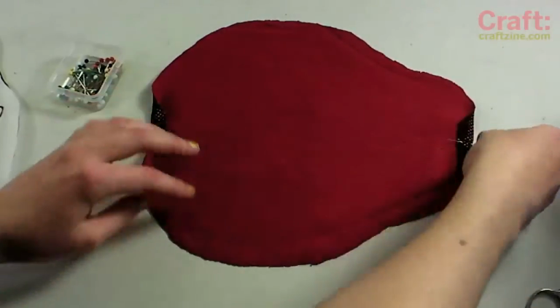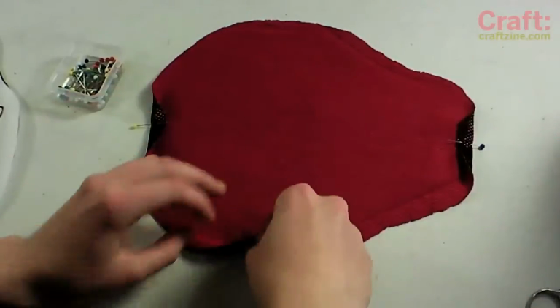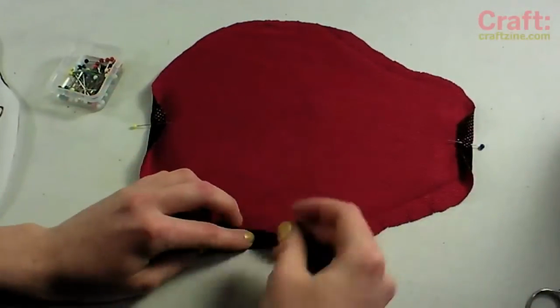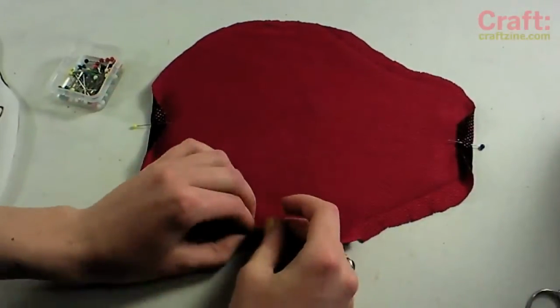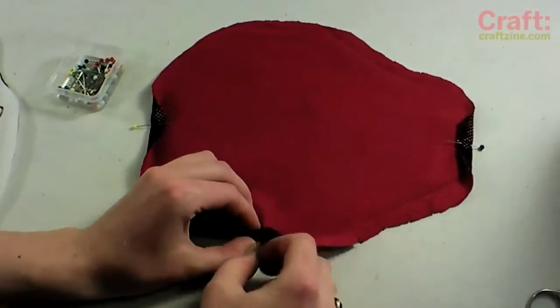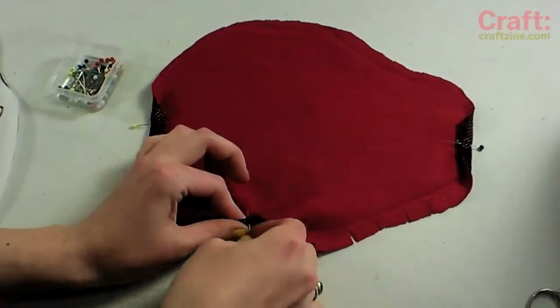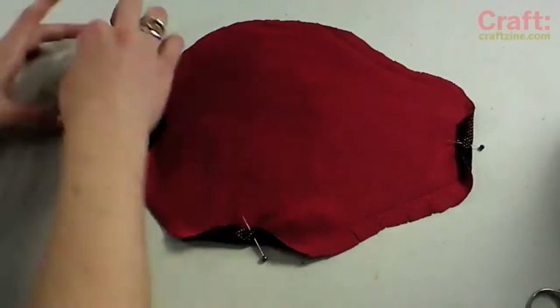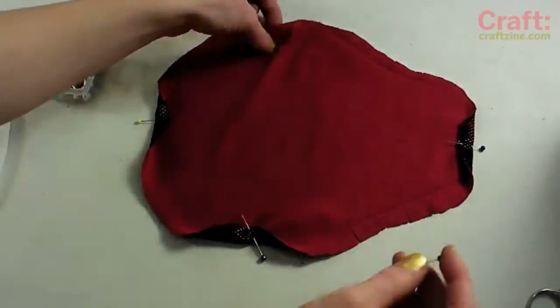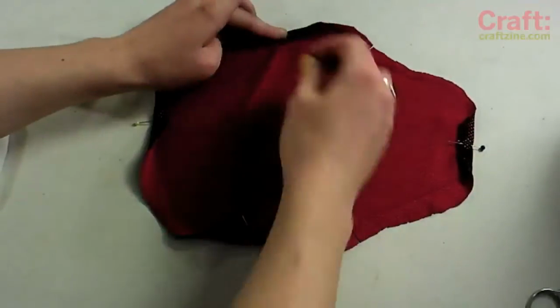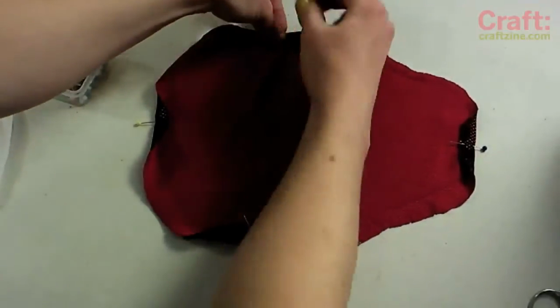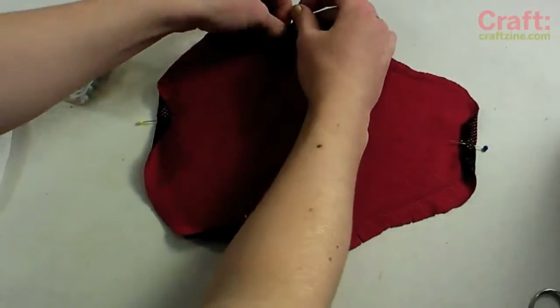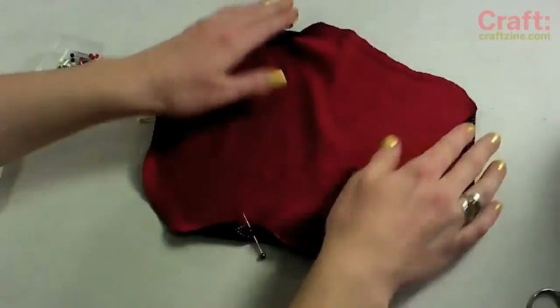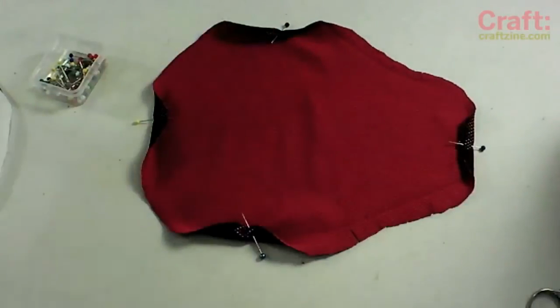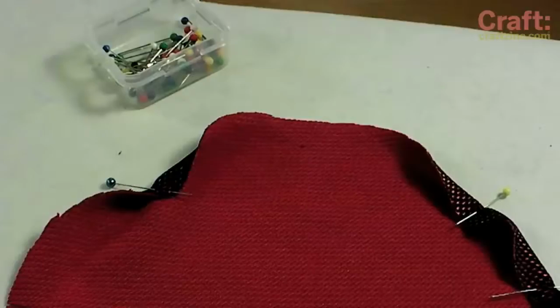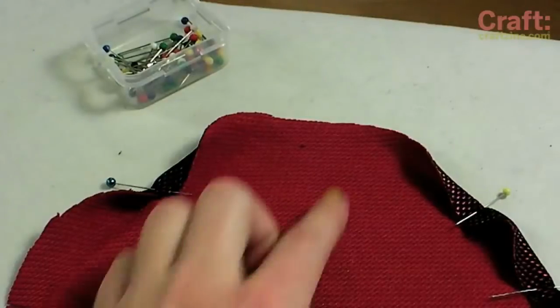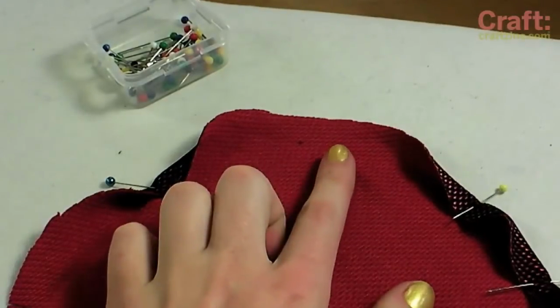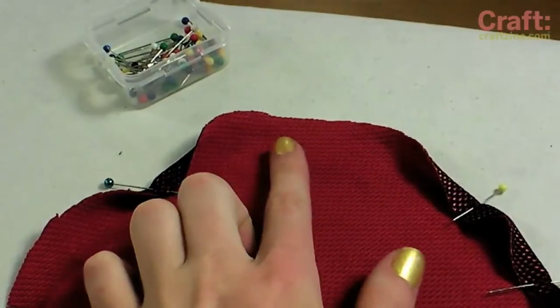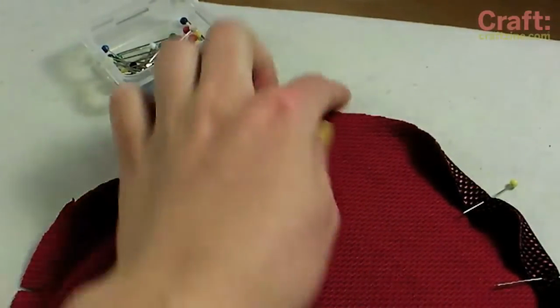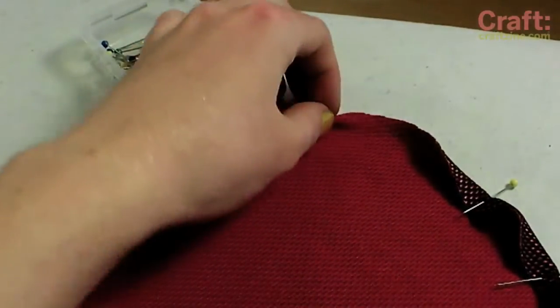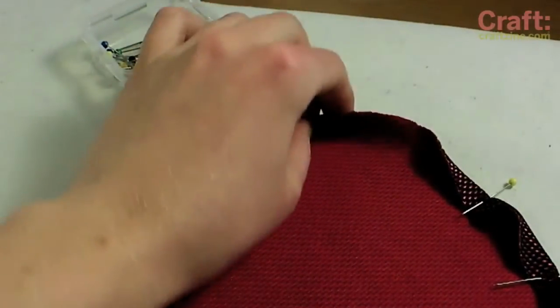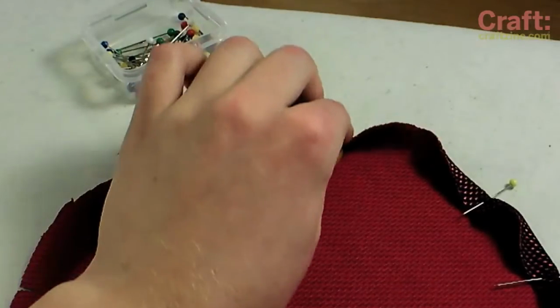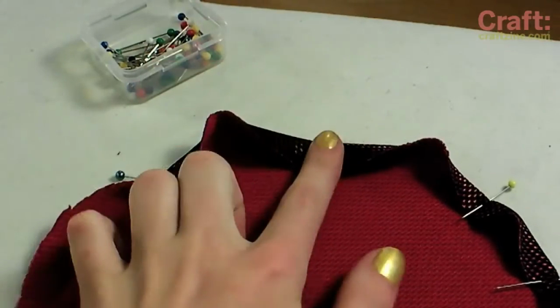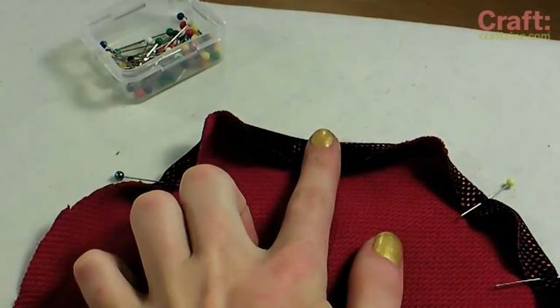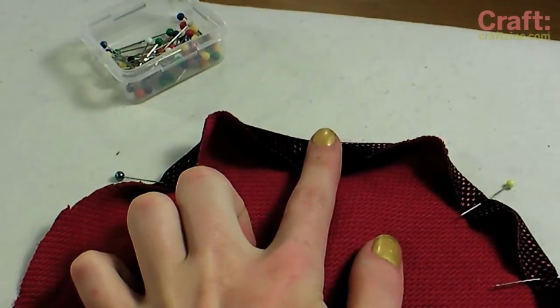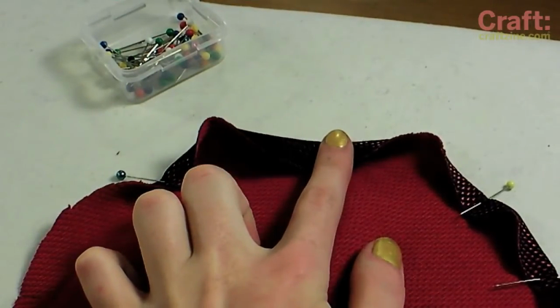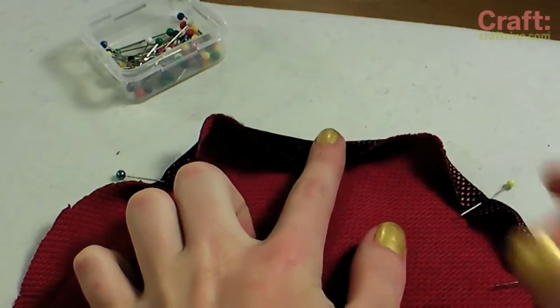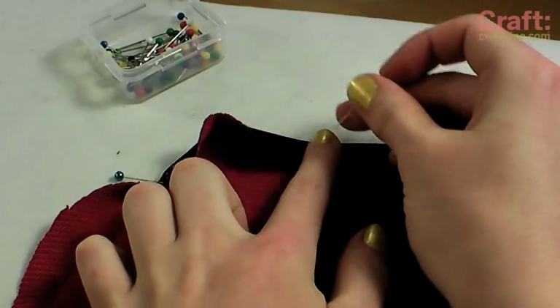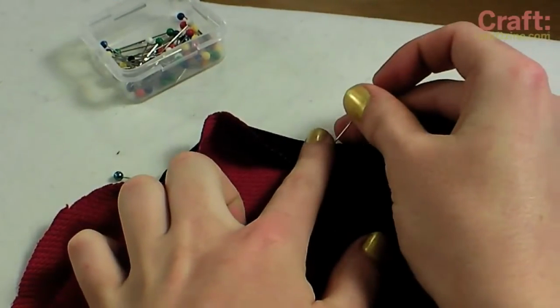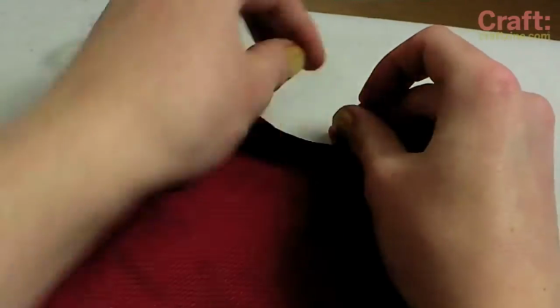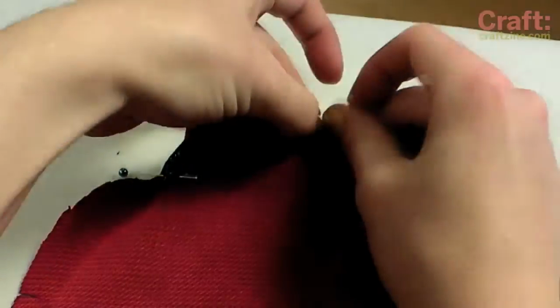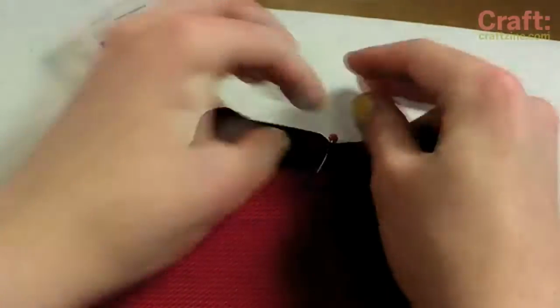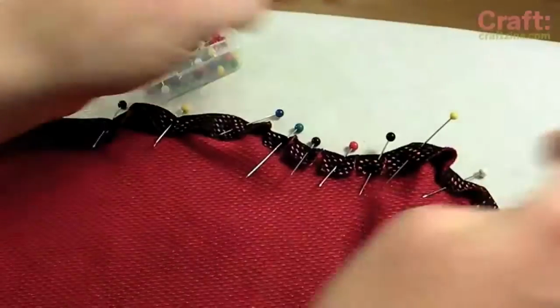Start pinning a three-quarter inch hem along the edge. I like to pin points directly across from each other first, then gradually fill in the remaining sections by bisecting them with pins until the entire edge is secured. For this project, the more pins the better.